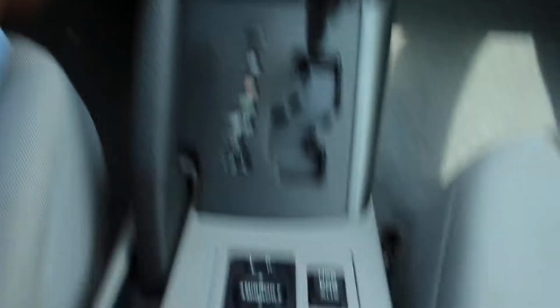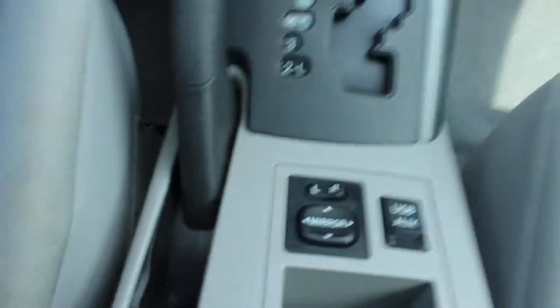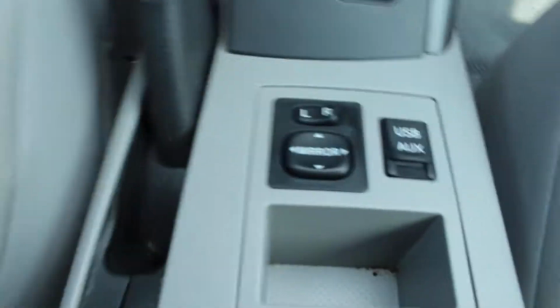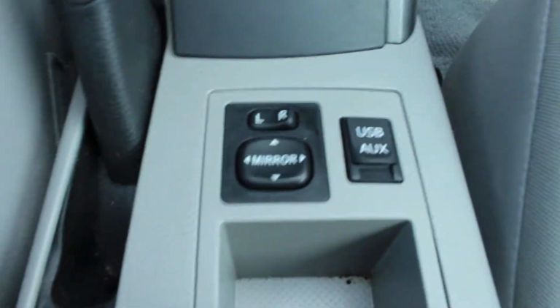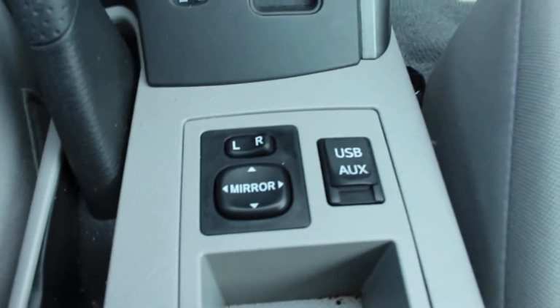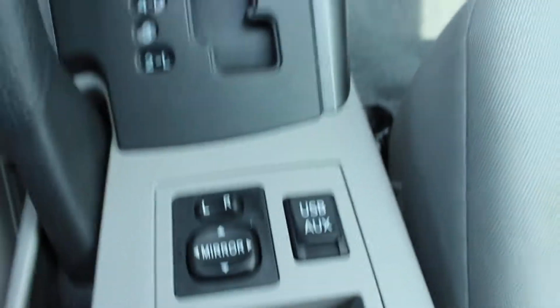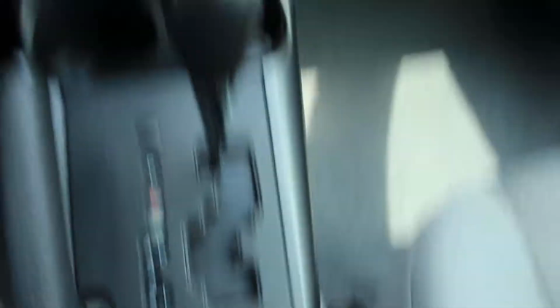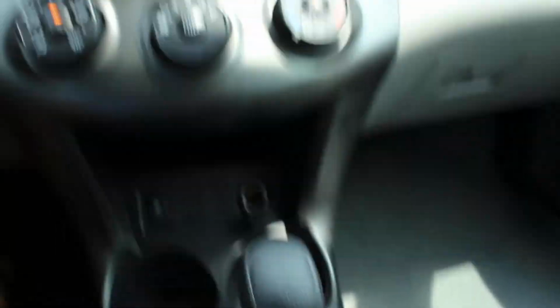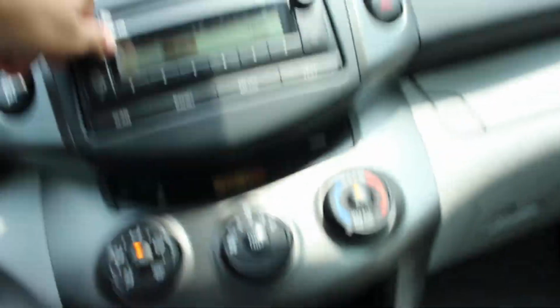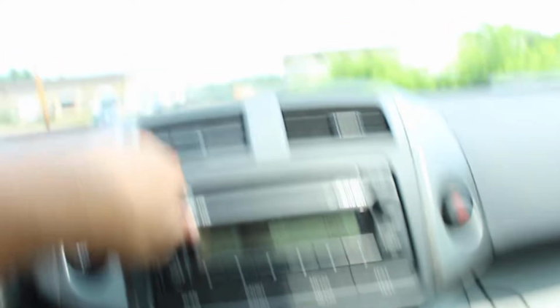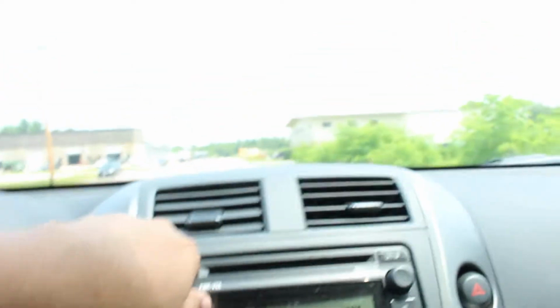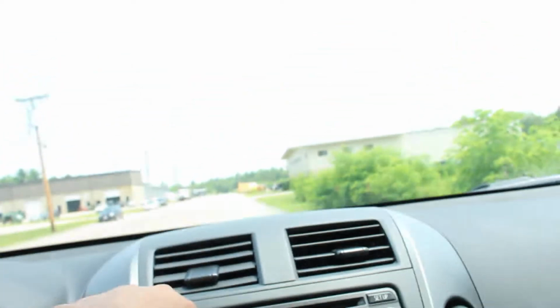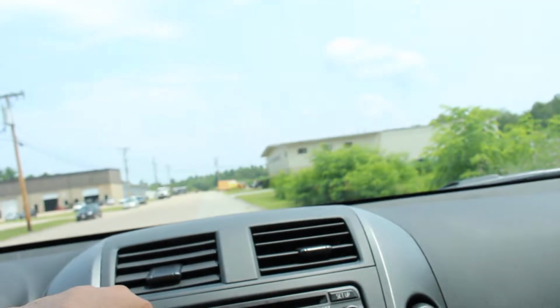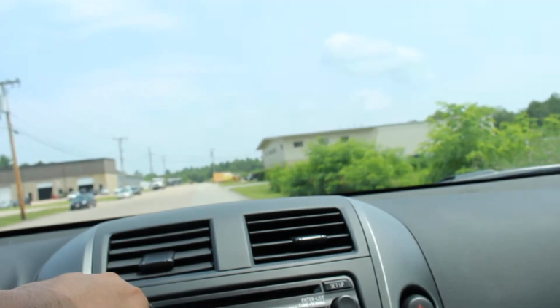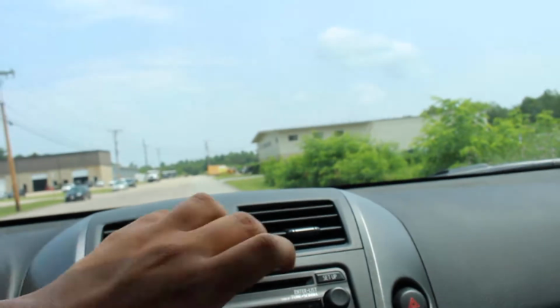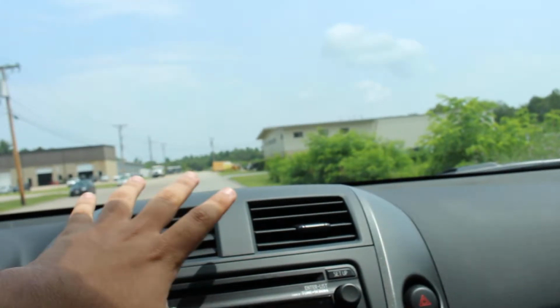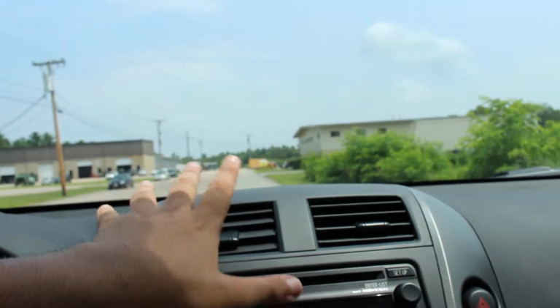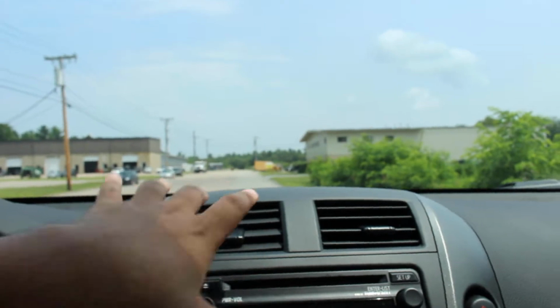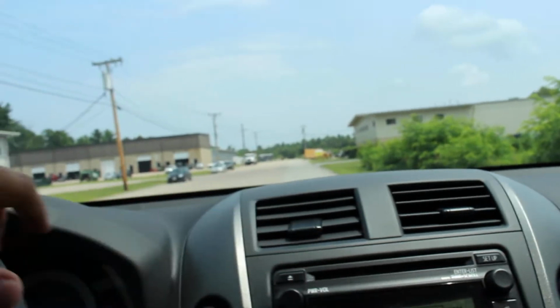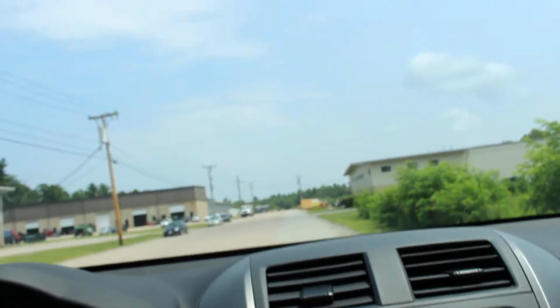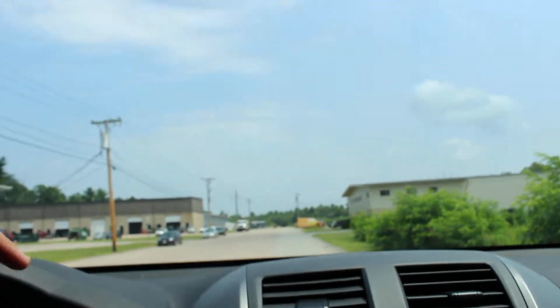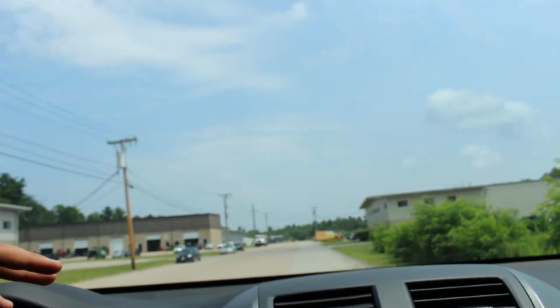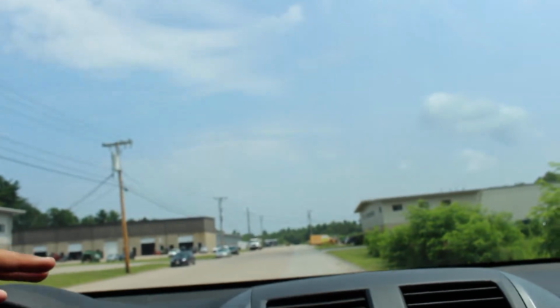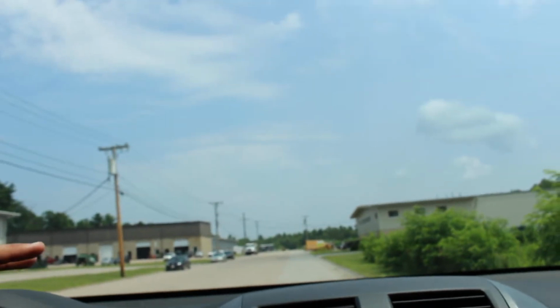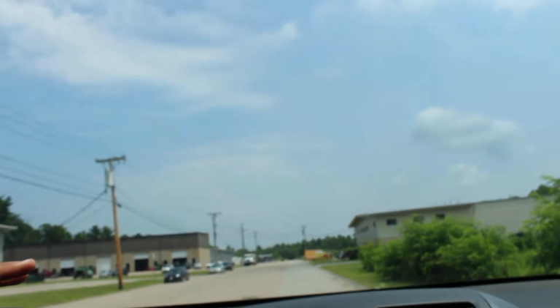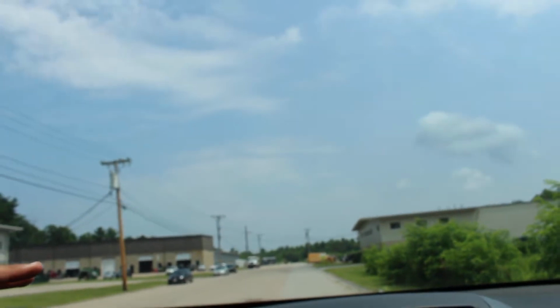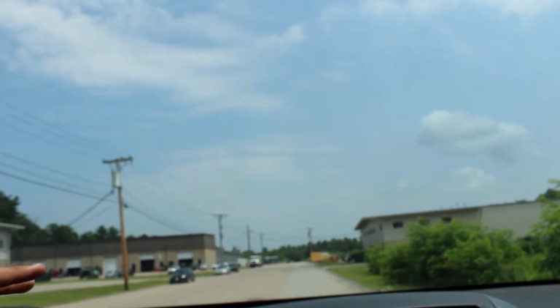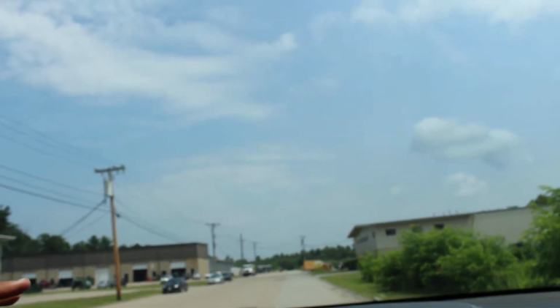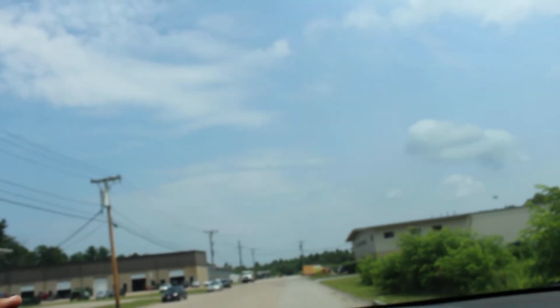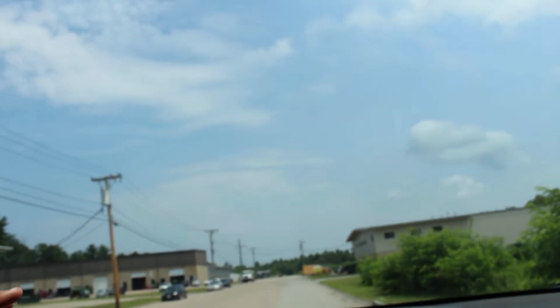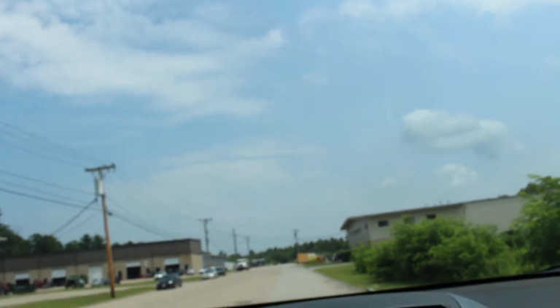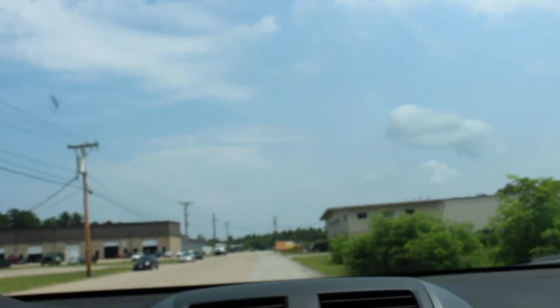As I said before, USB and auxiliary options are there, and the AC blows ice cold. There is just nothing that's not good in this car.